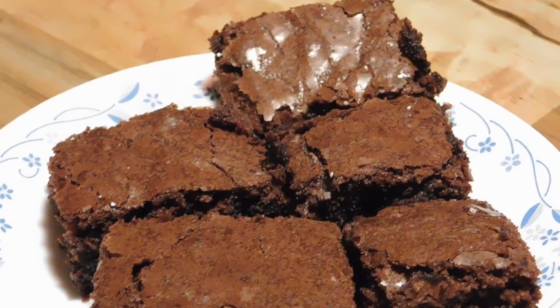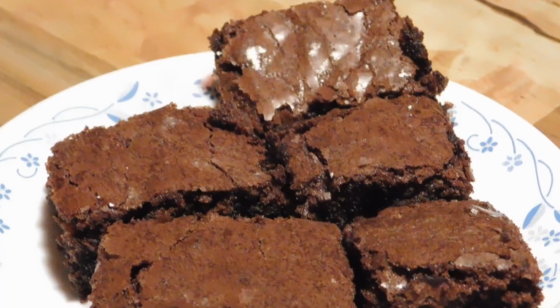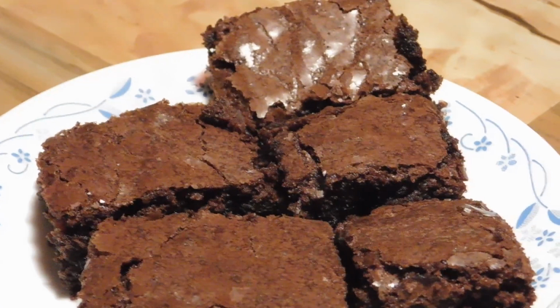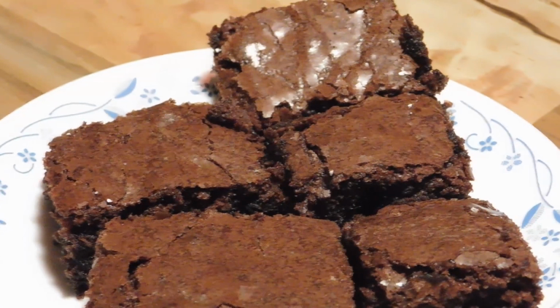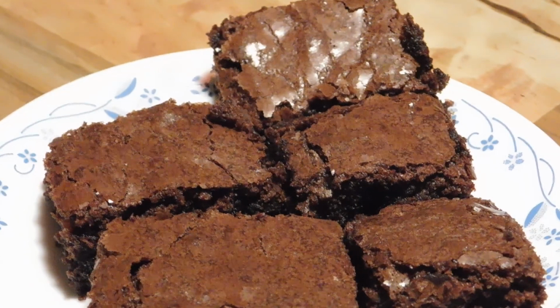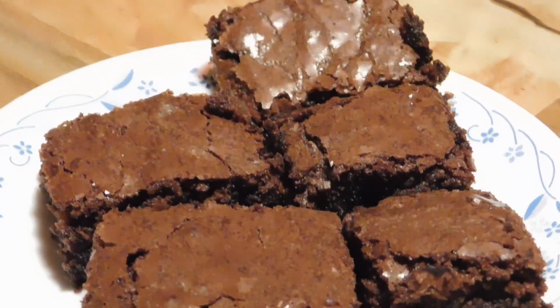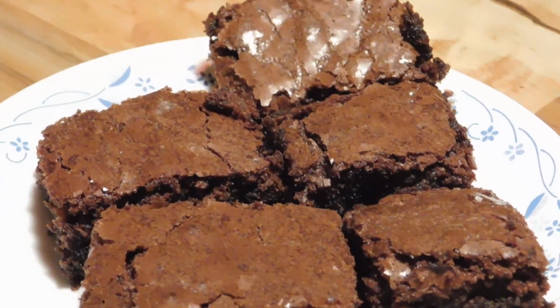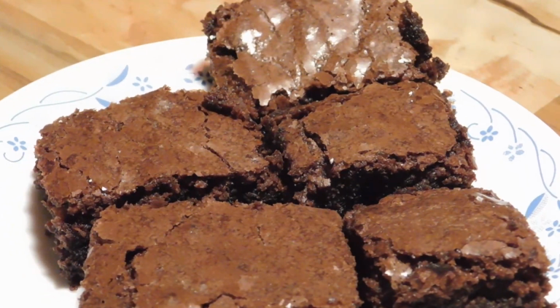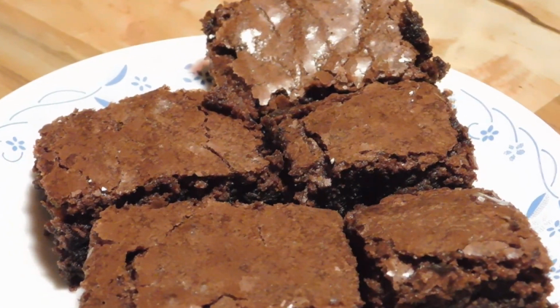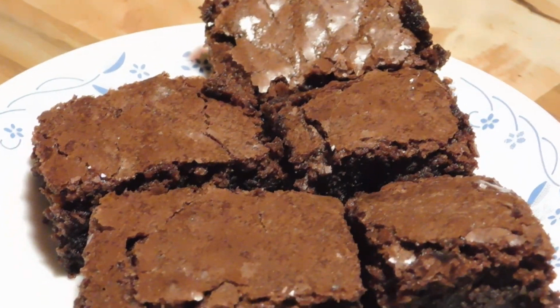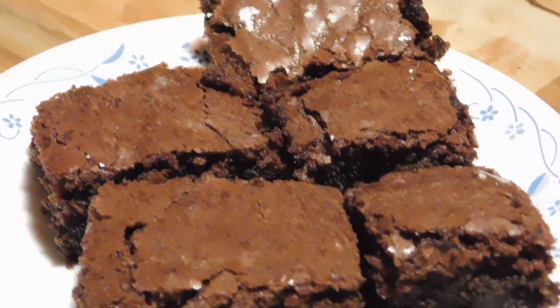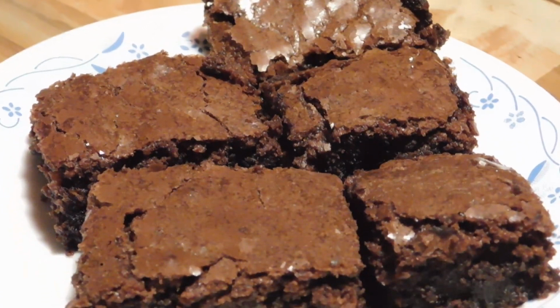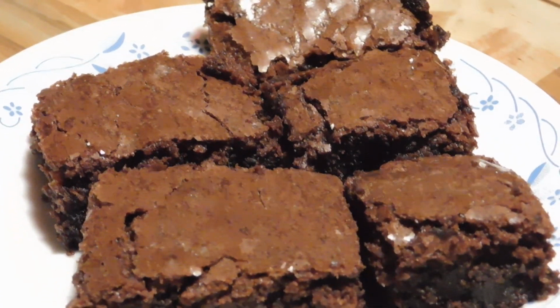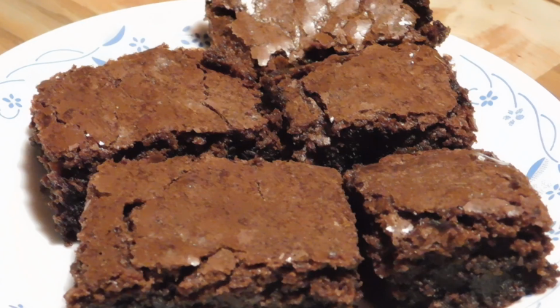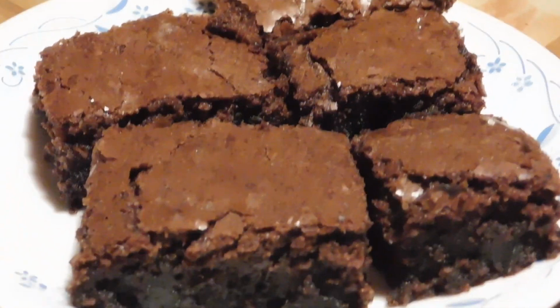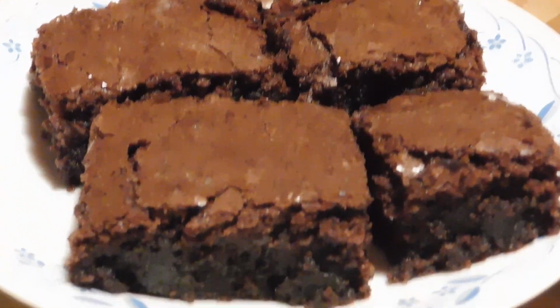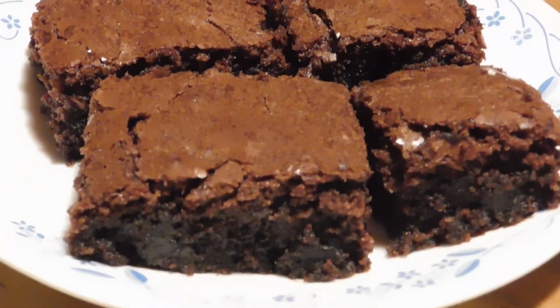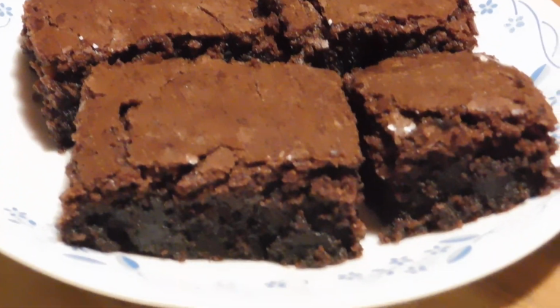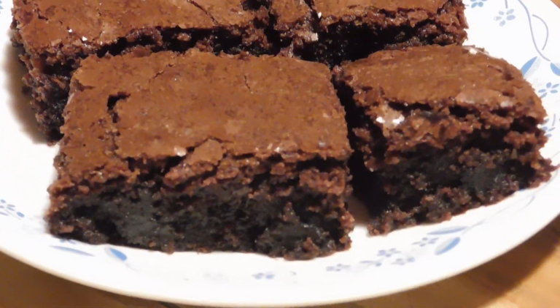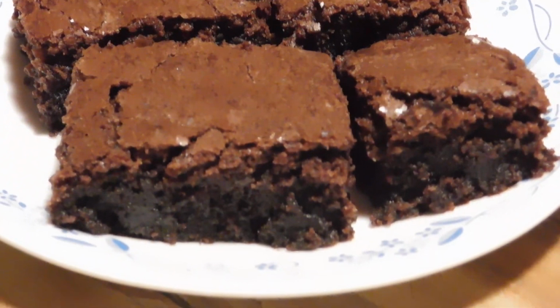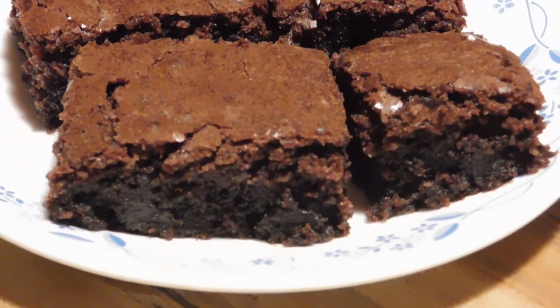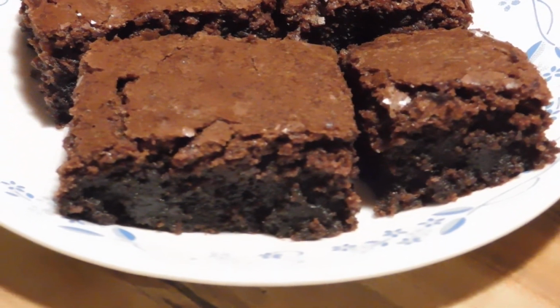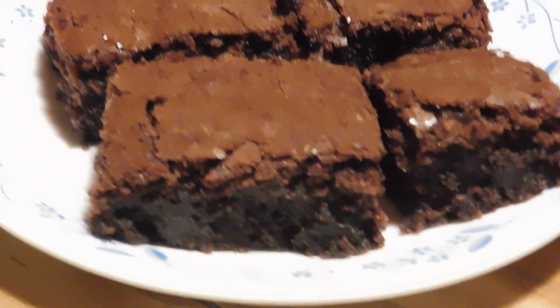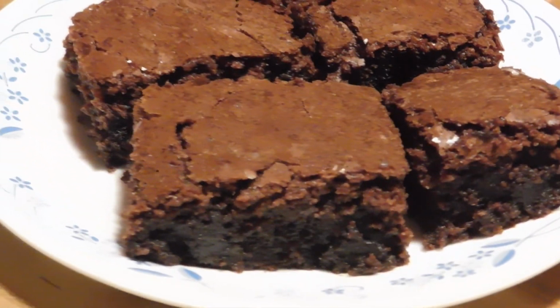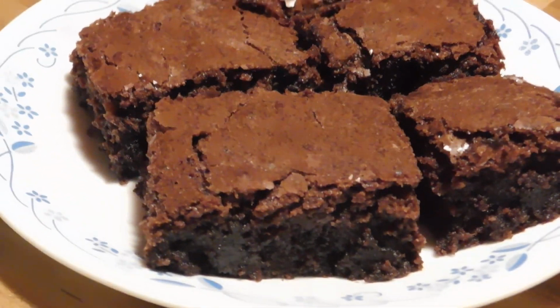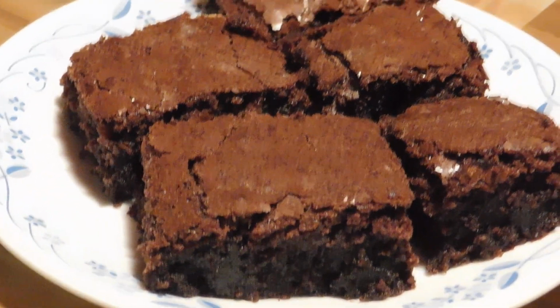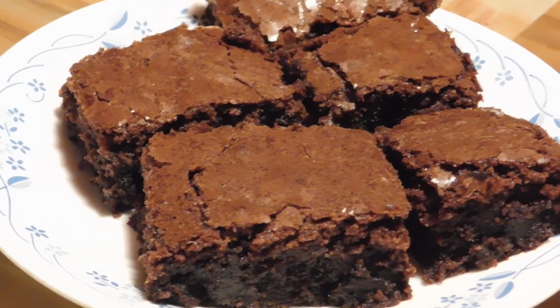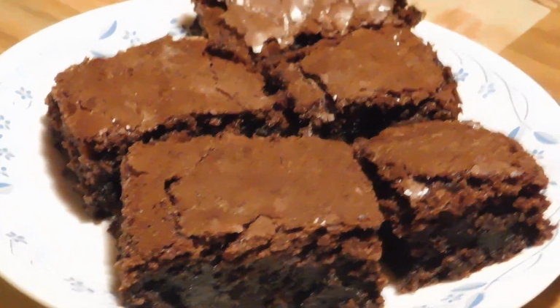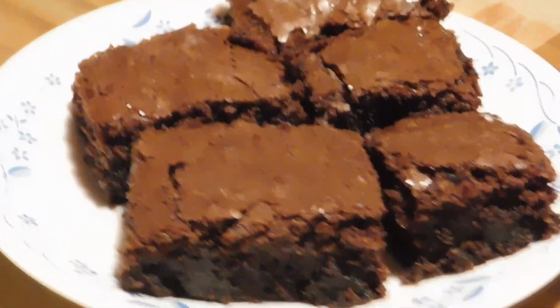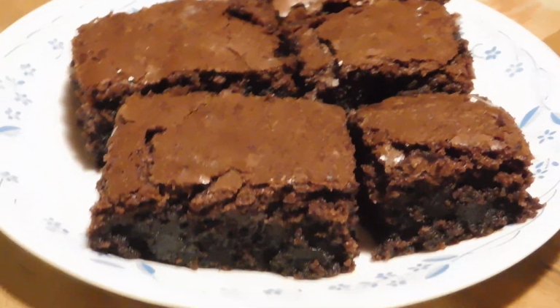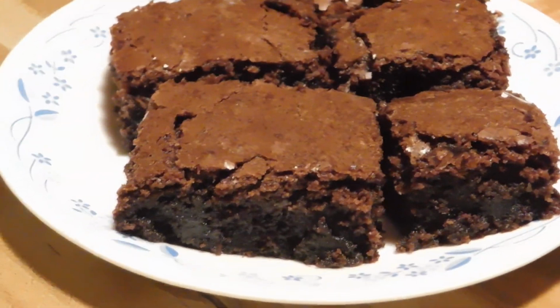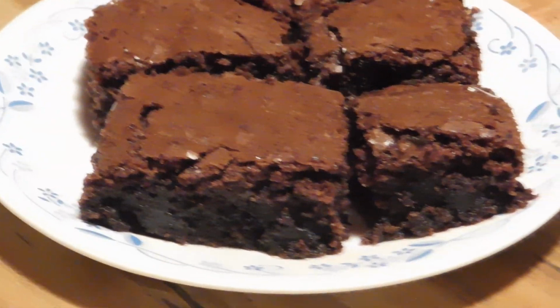What do we got here? We made us a batch of peanut butter fudge brownies today. Made a little batch. Looking pretty awesome.